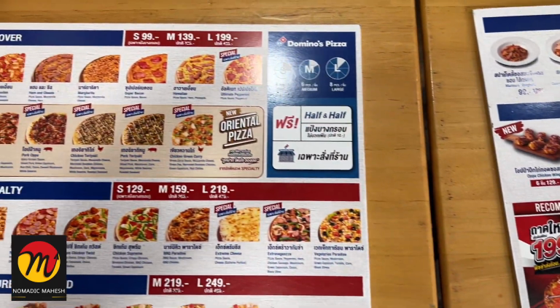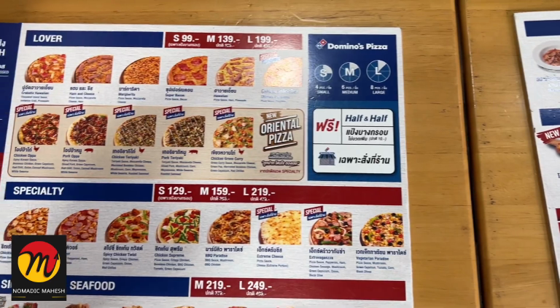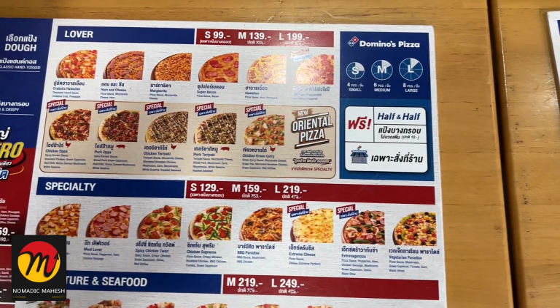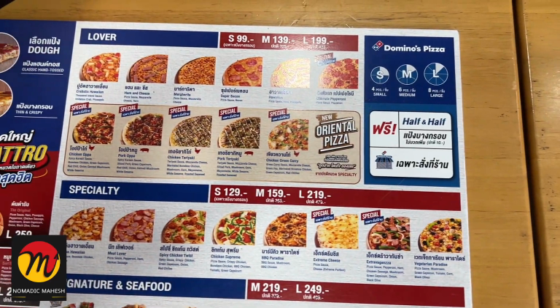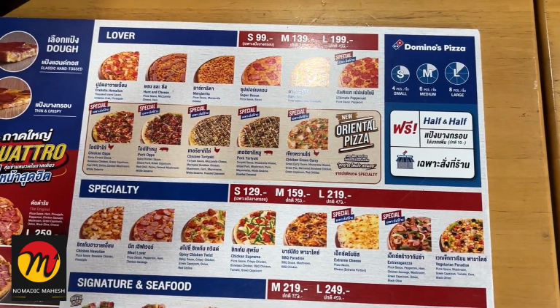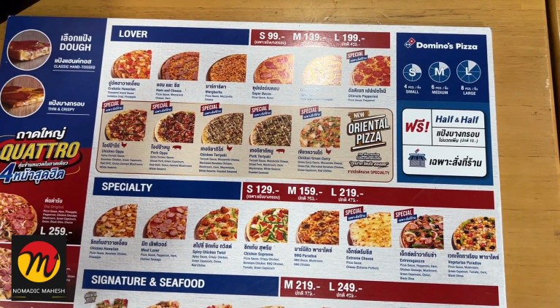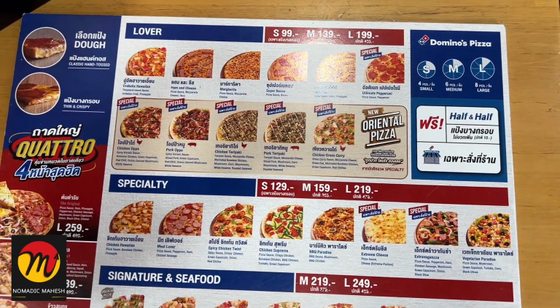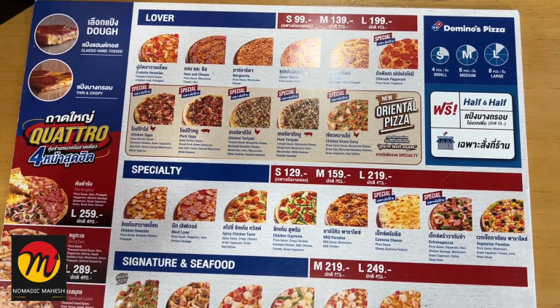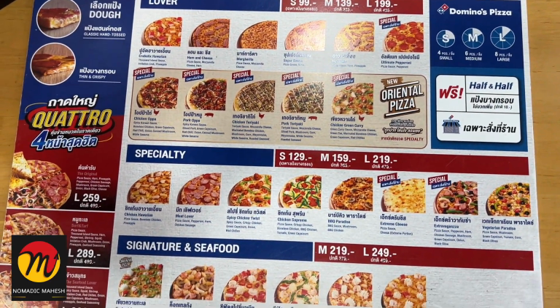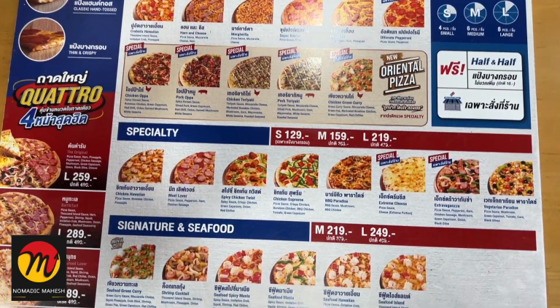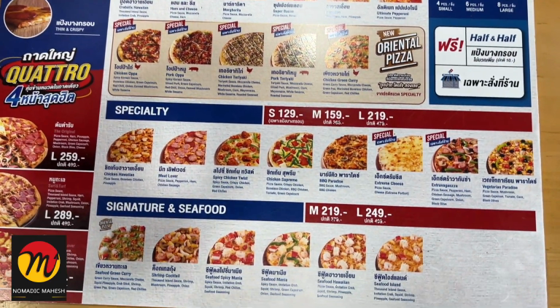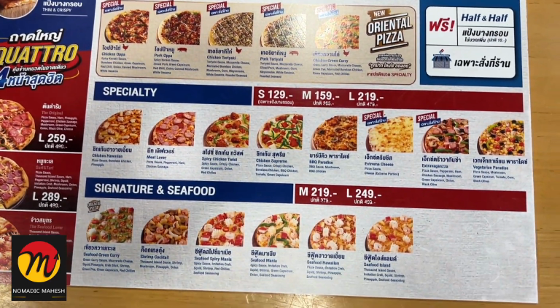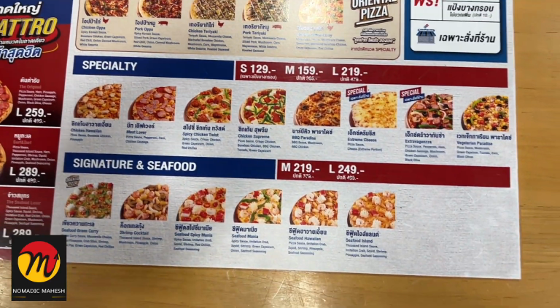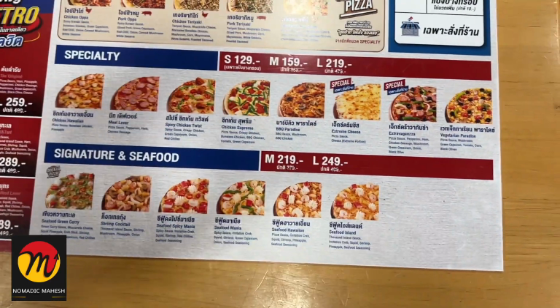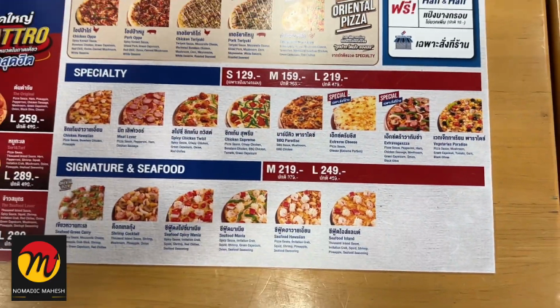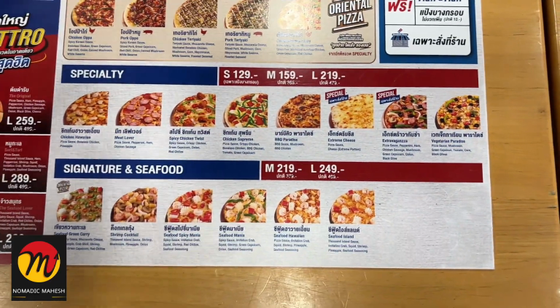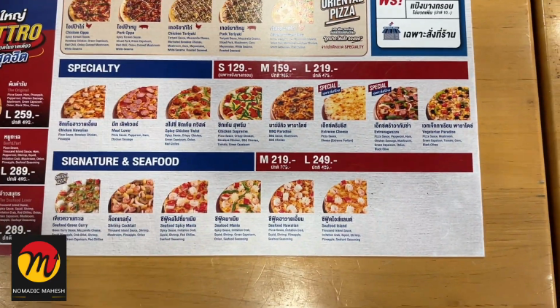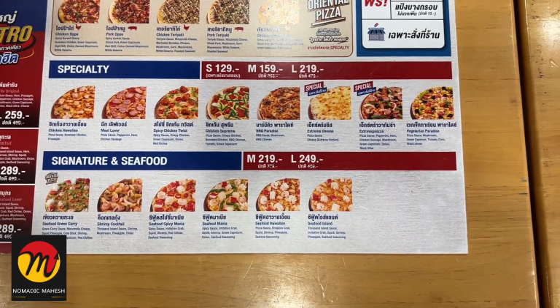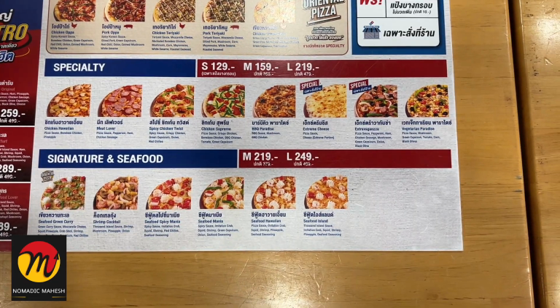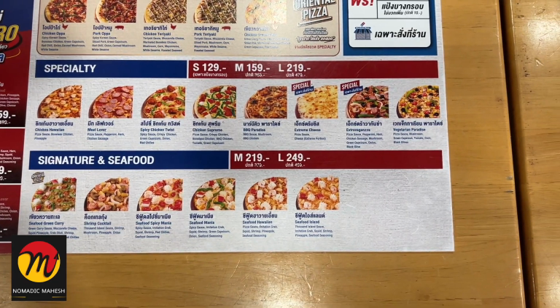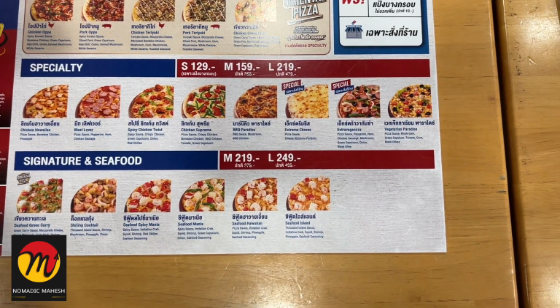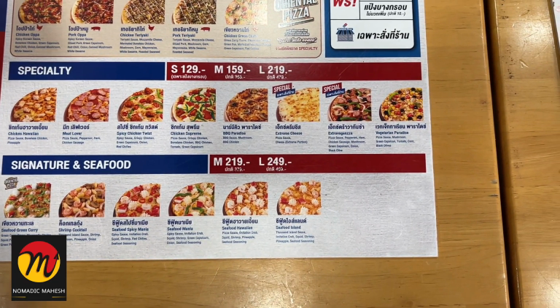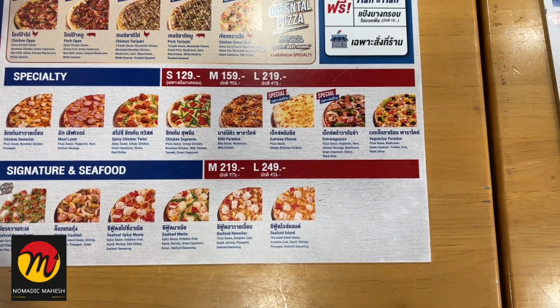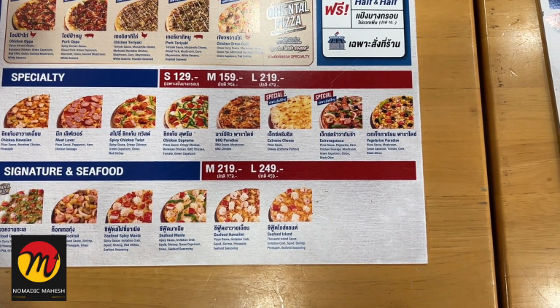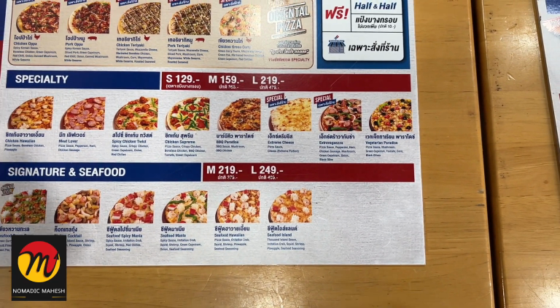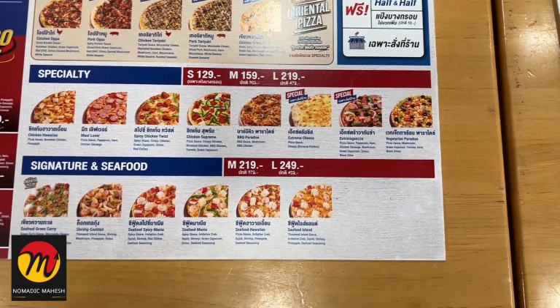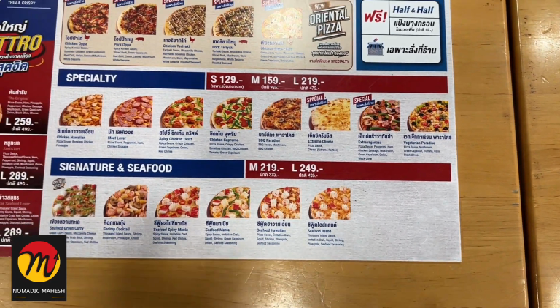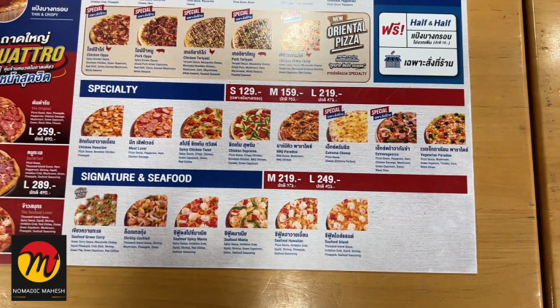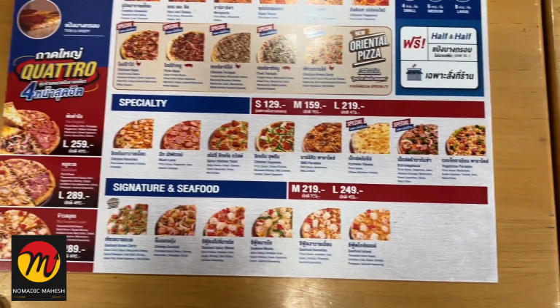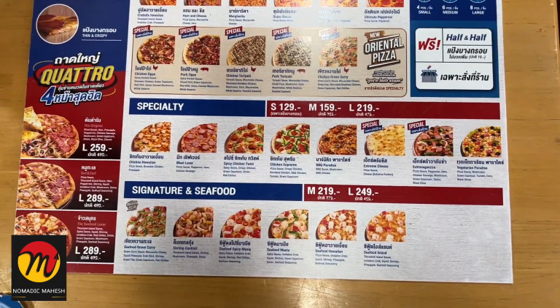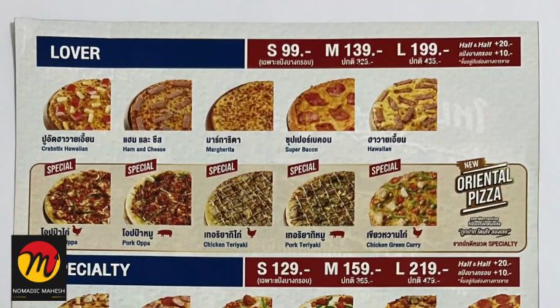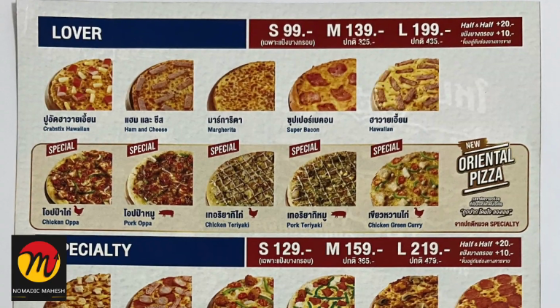a water bottle and a cheesy dip. It cost me 193 Thai baht. In Indian currency, it's almost 480 rupees. It looks expensive when compared with Indian stores for 9 inches of pizza.